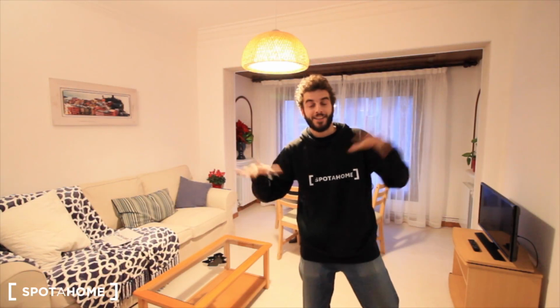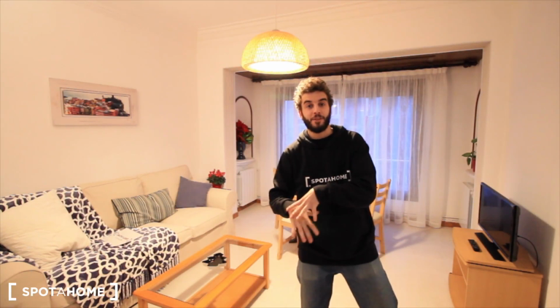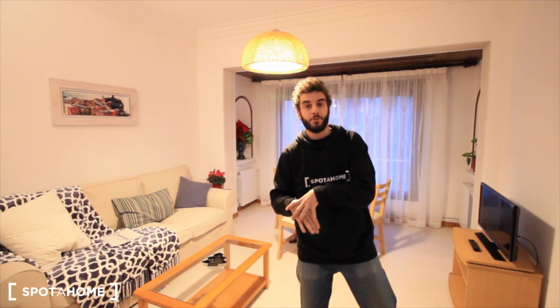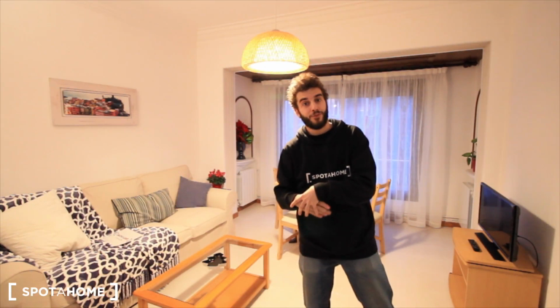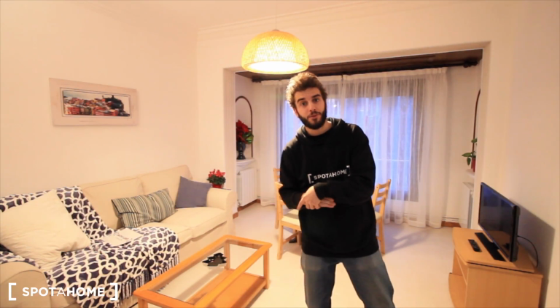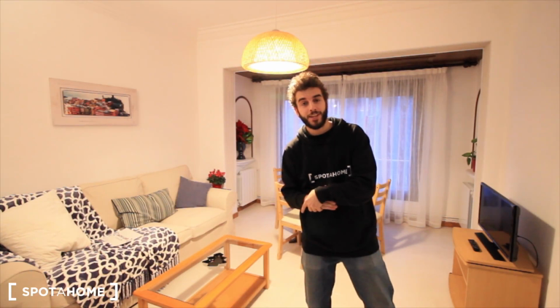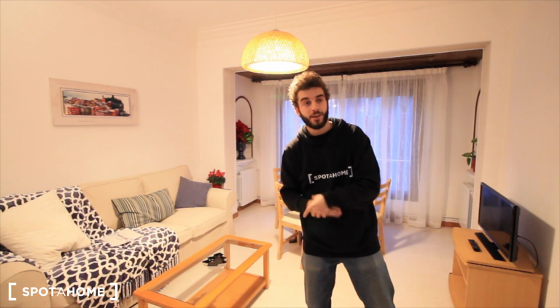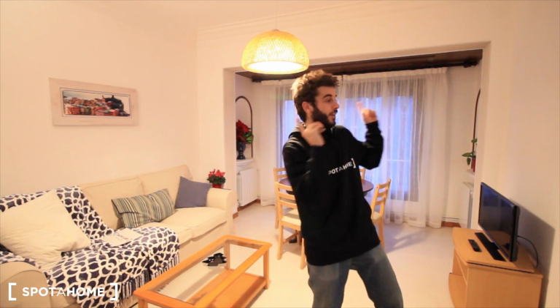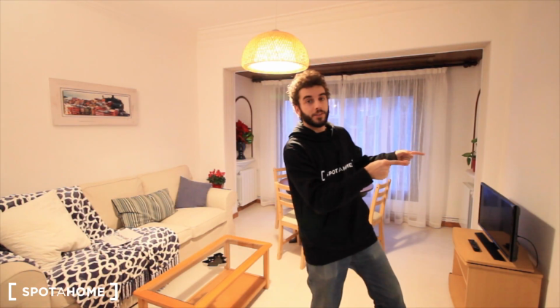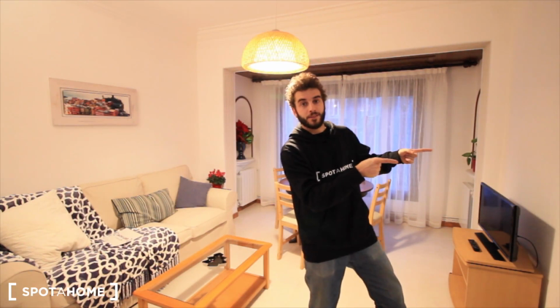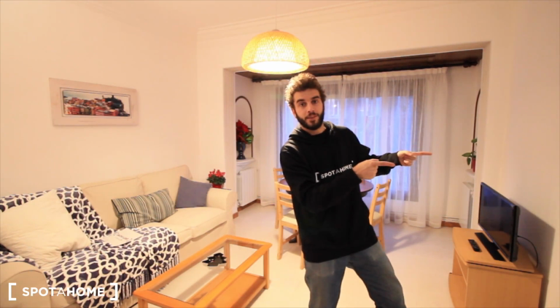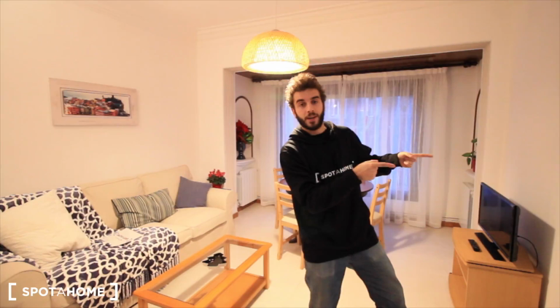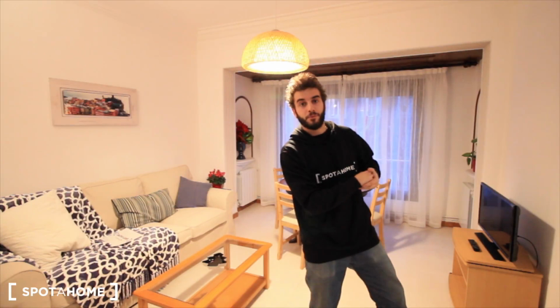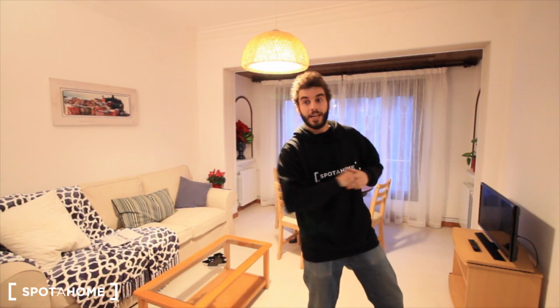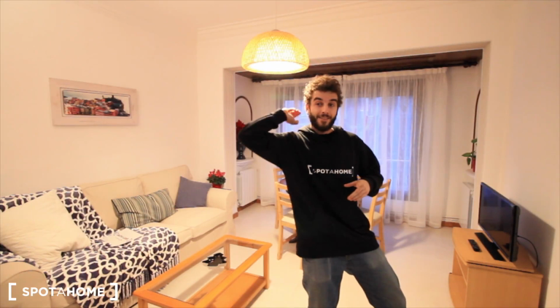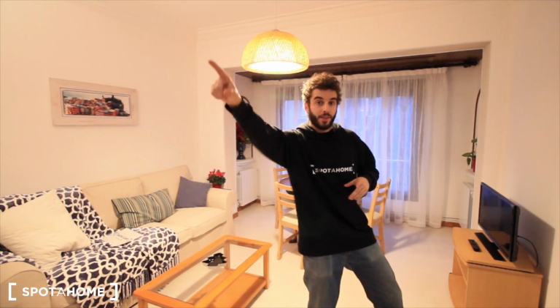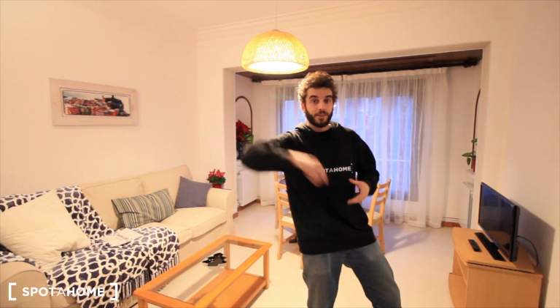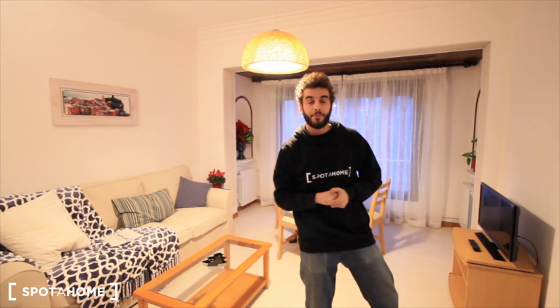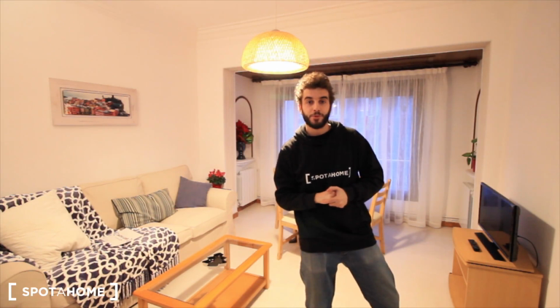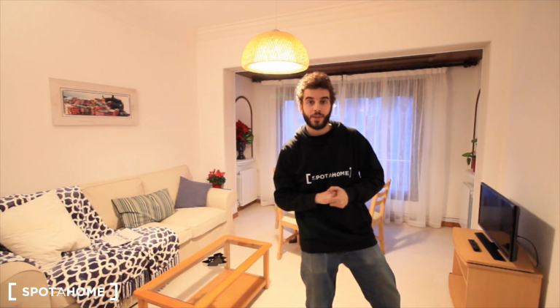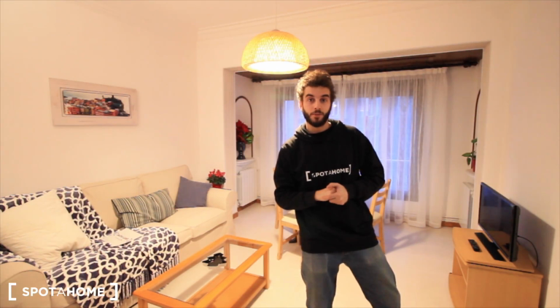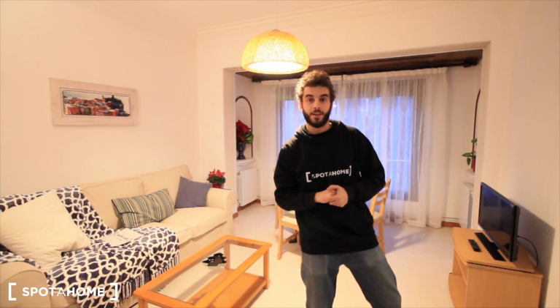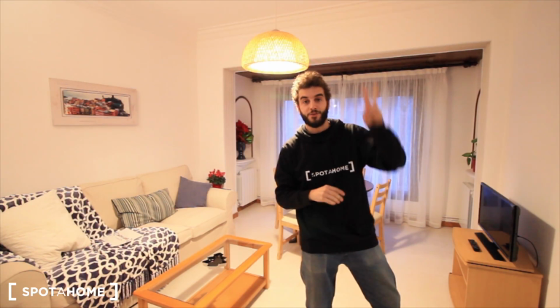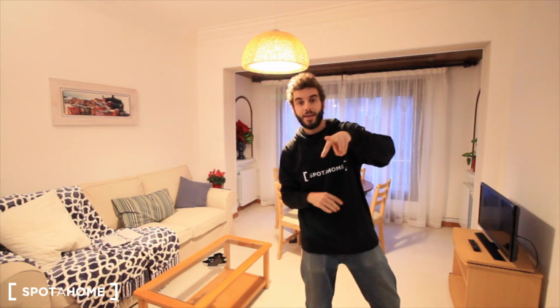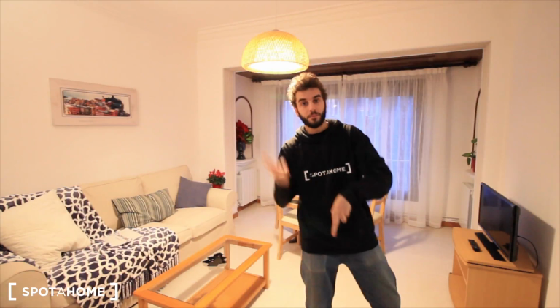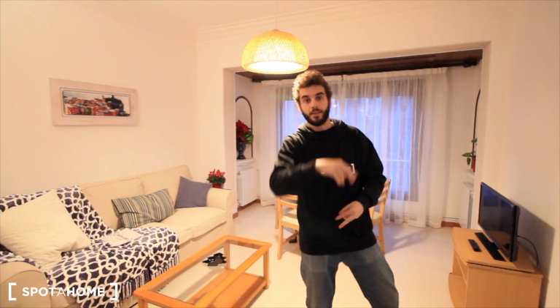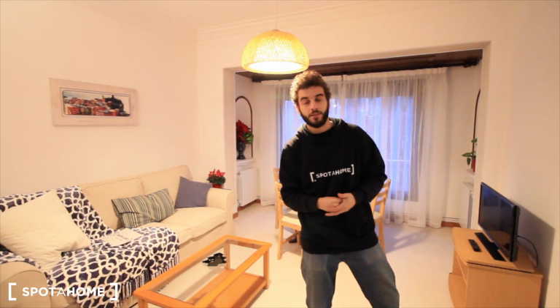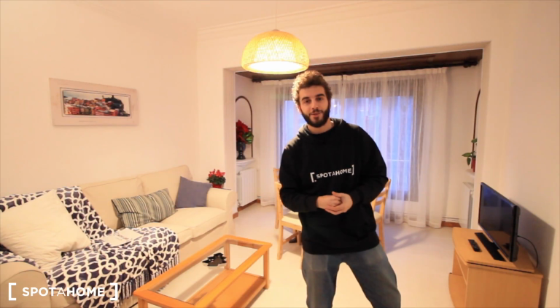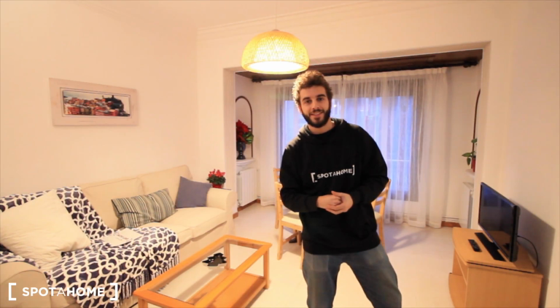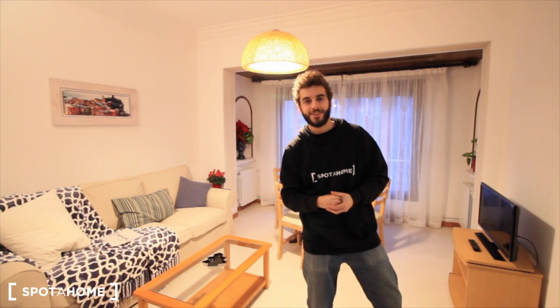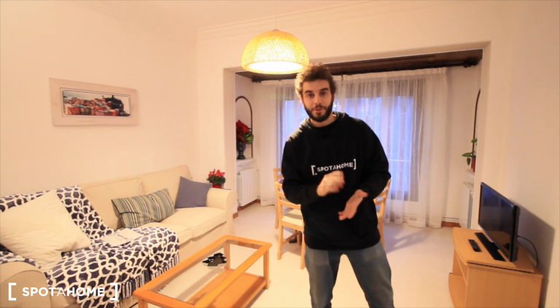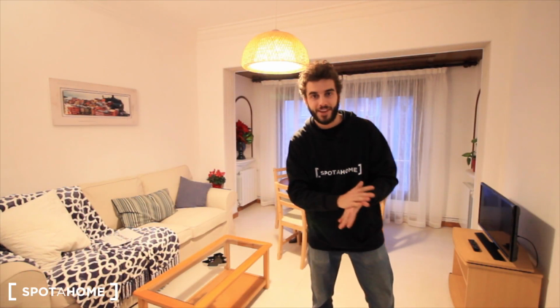Here we have an apartment with three bedrooms to share. Just next to the living room we have bedroom three, and over there bedrooms two and one. There are two bathrooms and the kitchen.